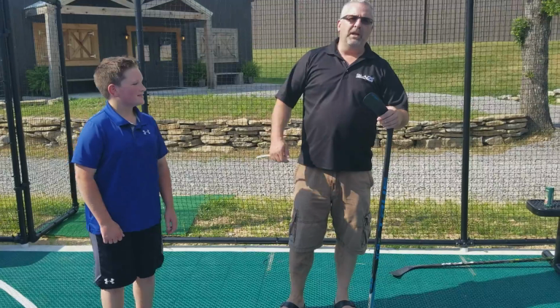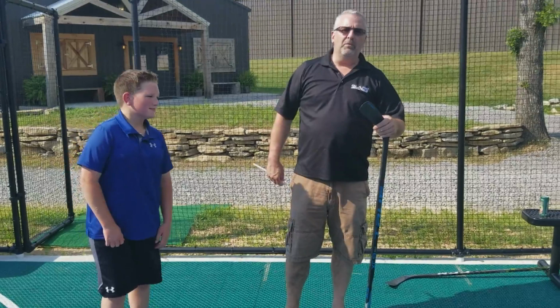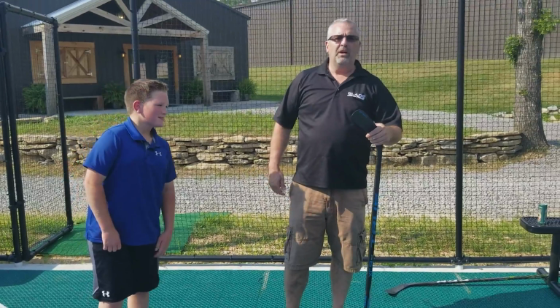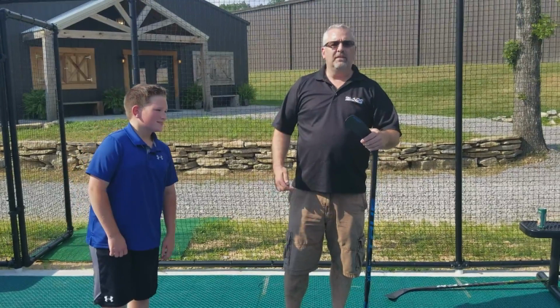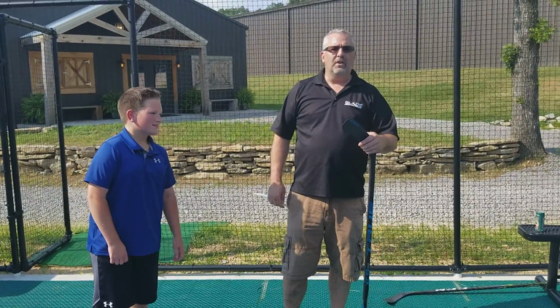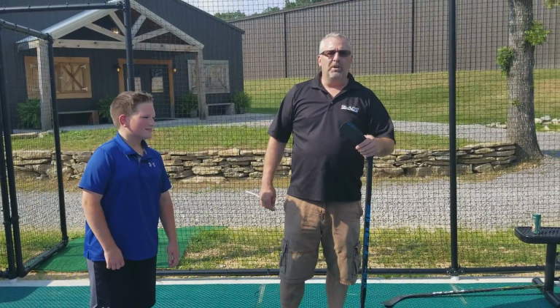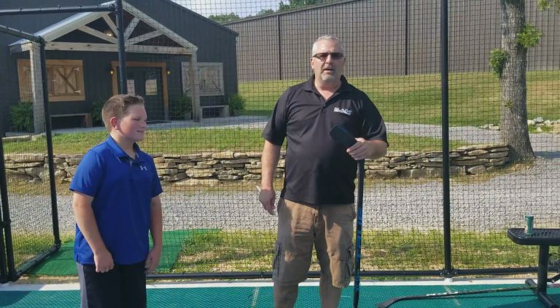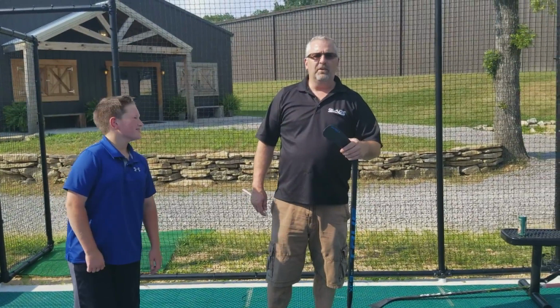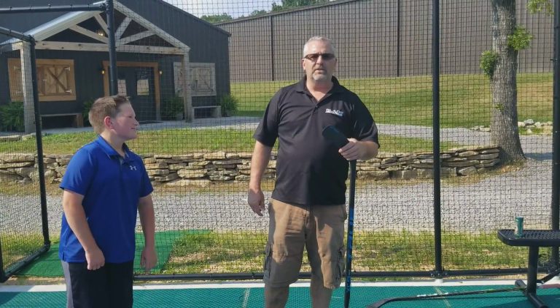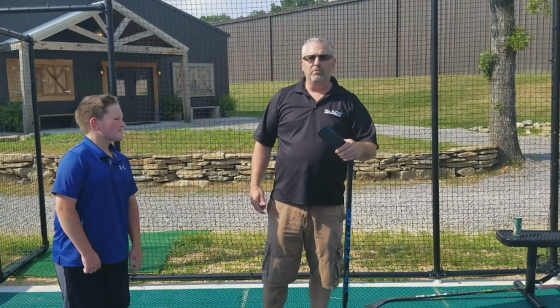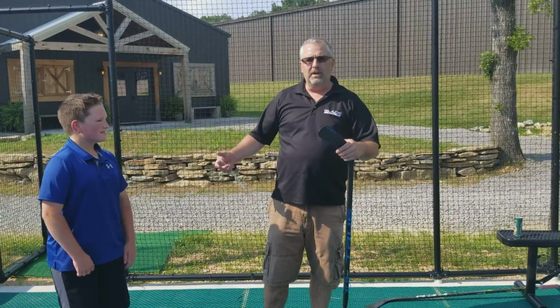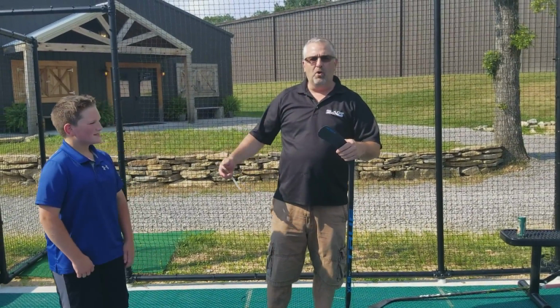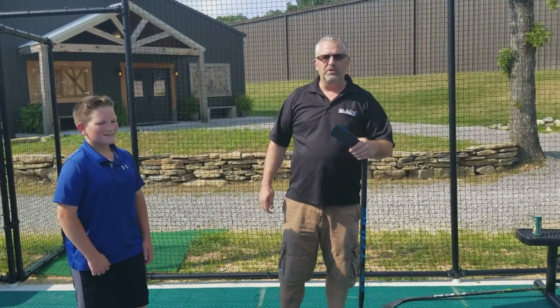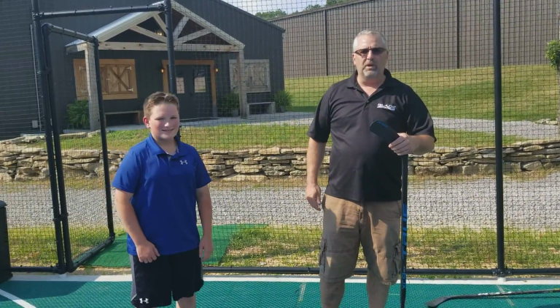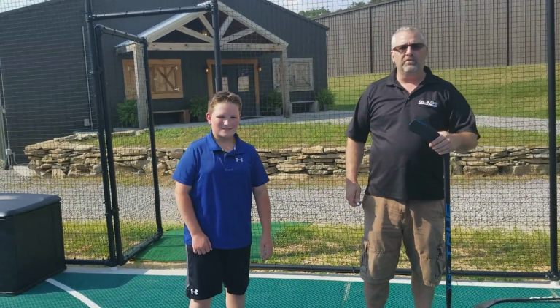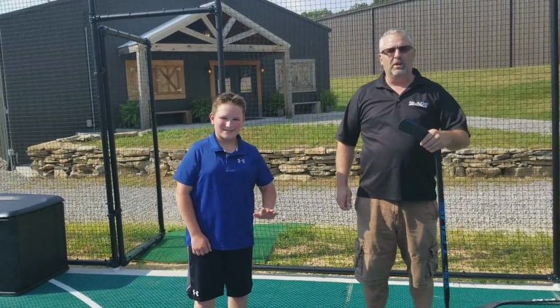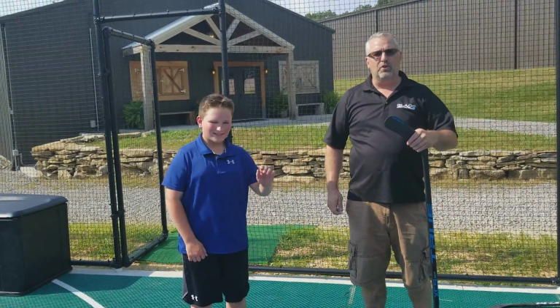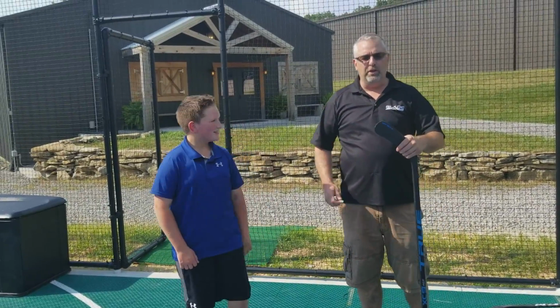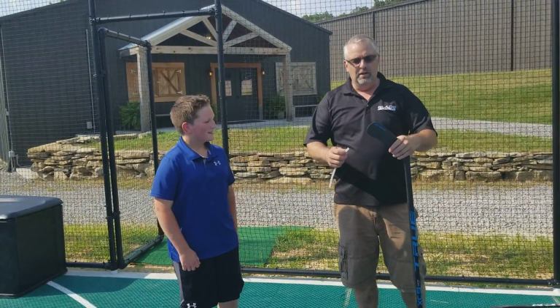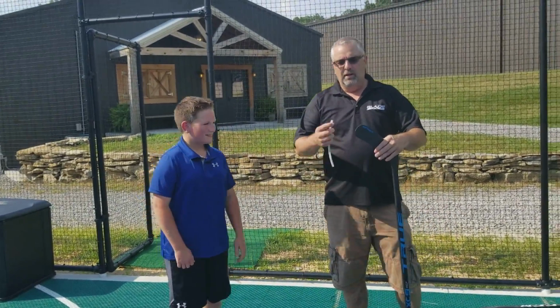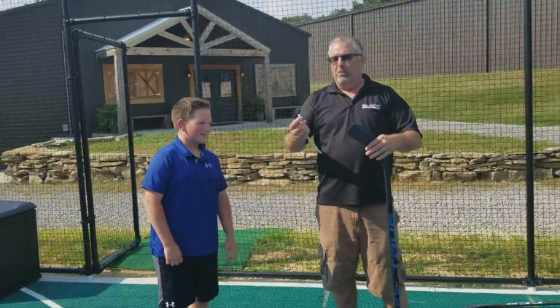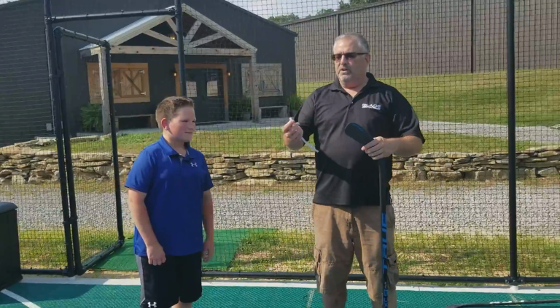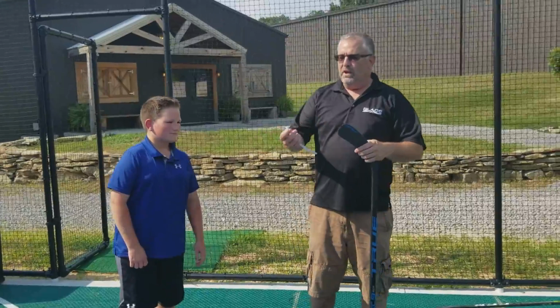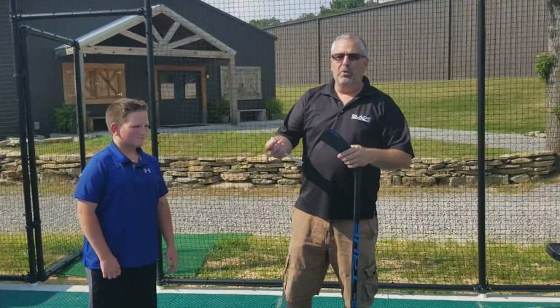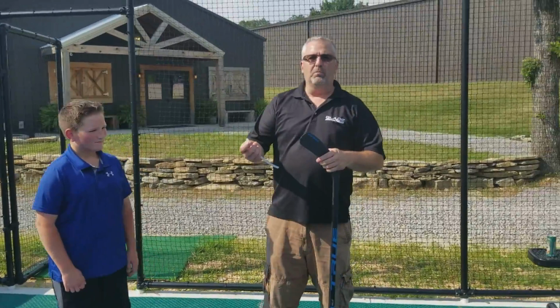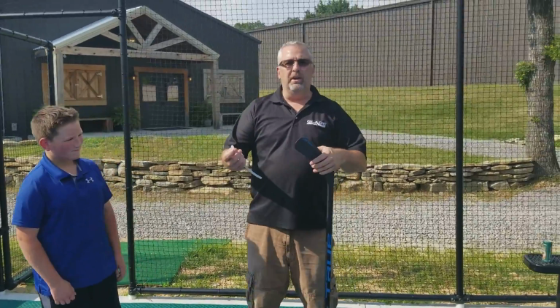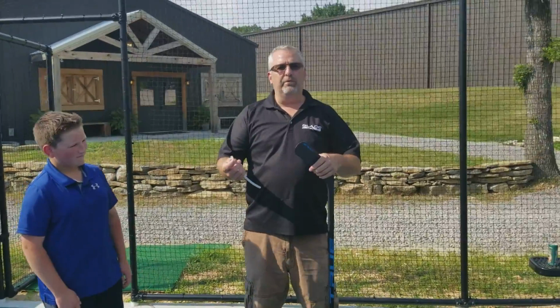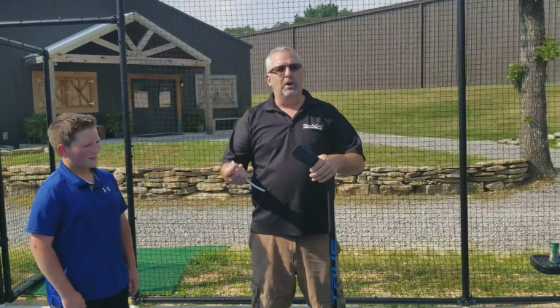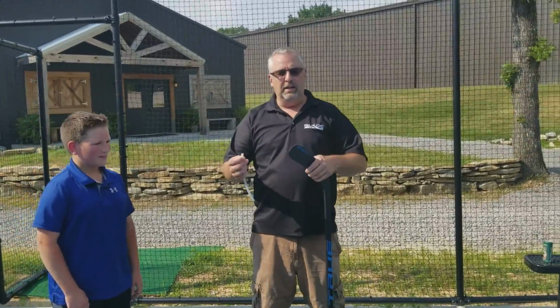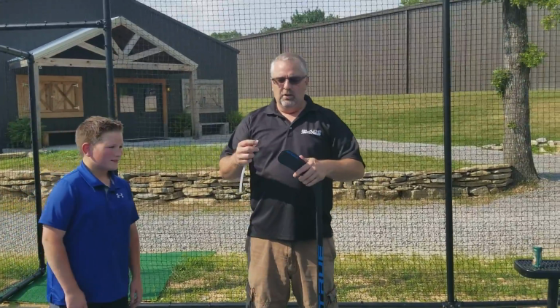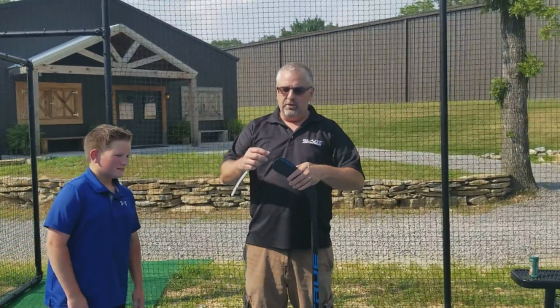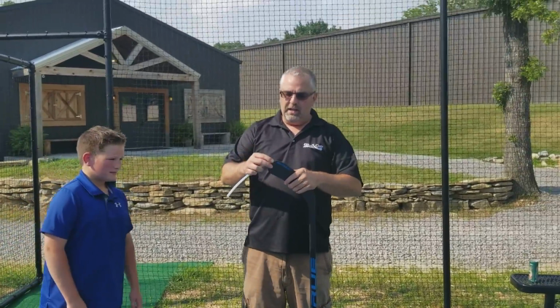Blade armor. We're at the corporate head office here outside with Cole Bishop. We're going to have some shout outs to Cole here. But we're going to show you how to put on a blade armor for road hockey or street hockey.